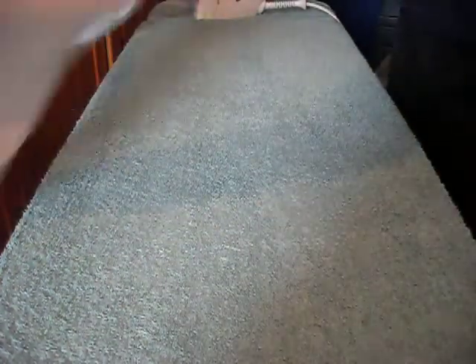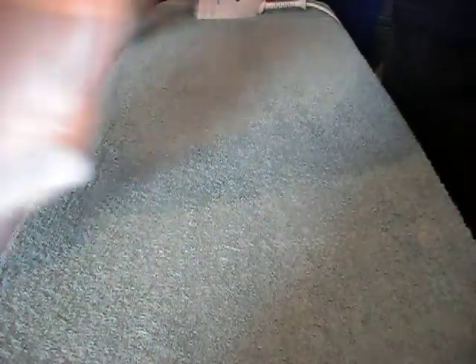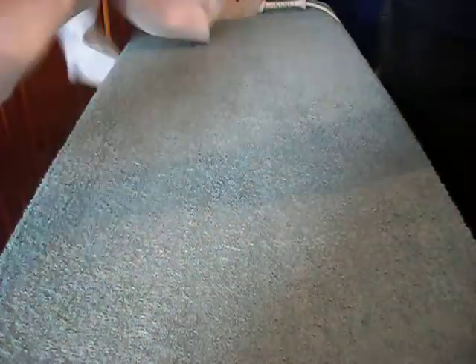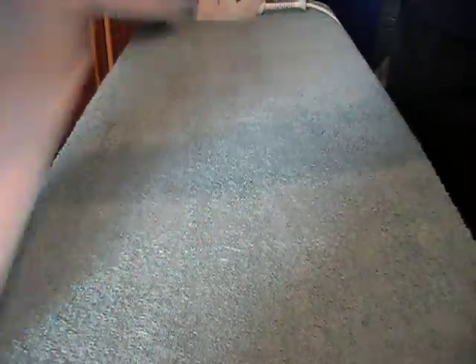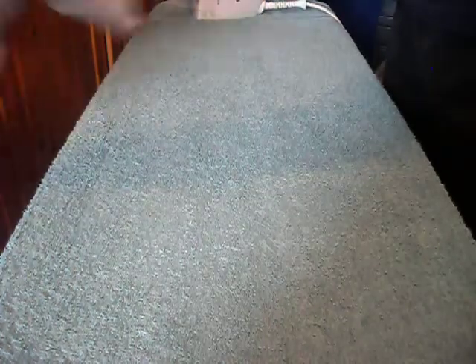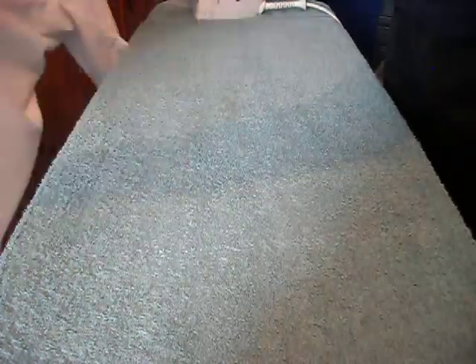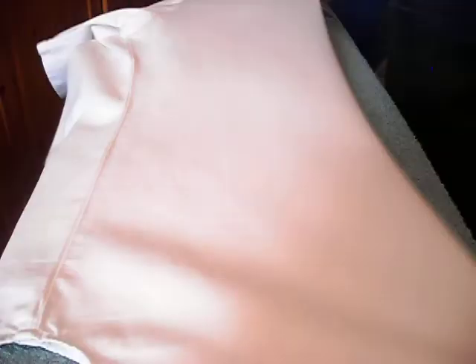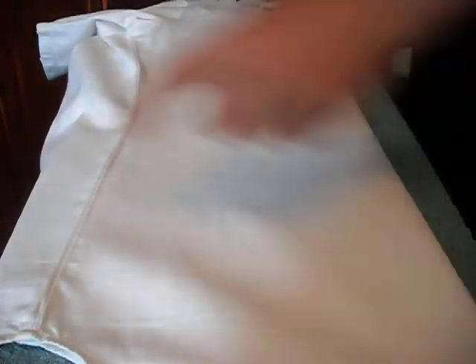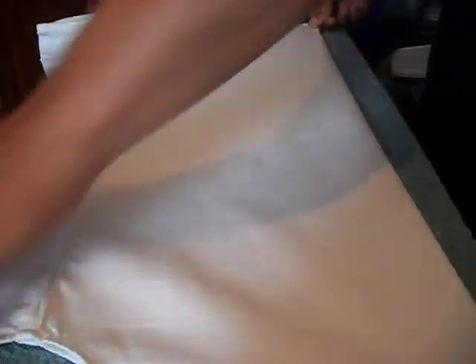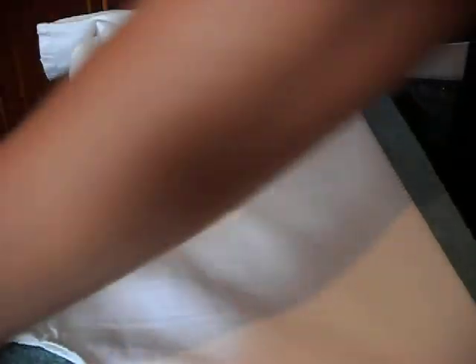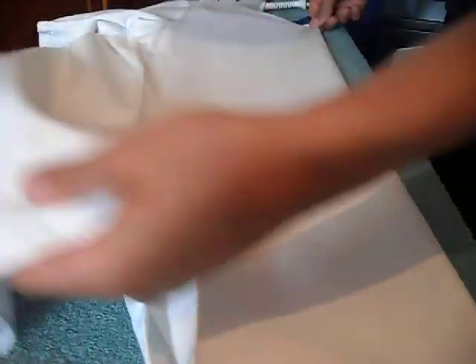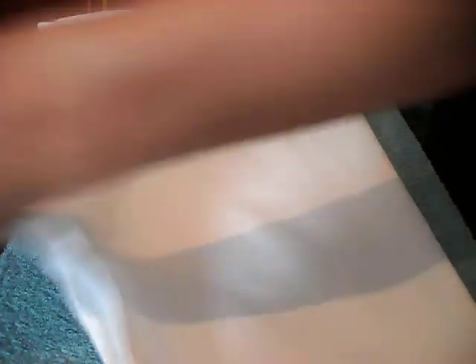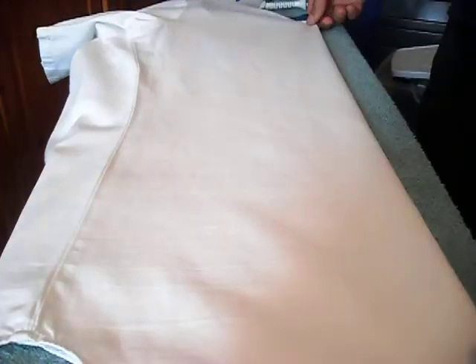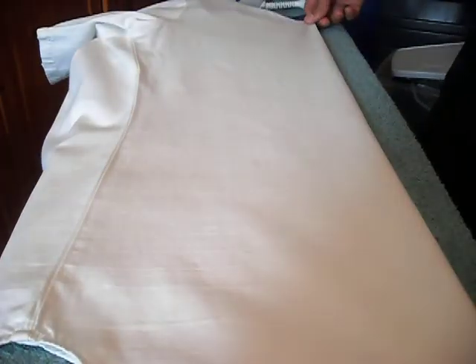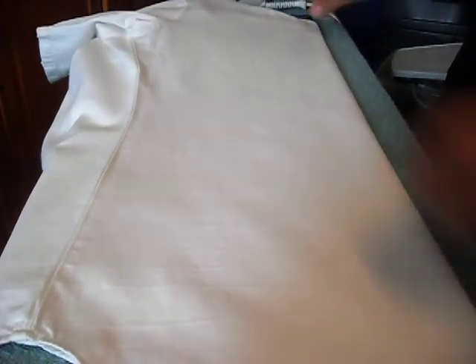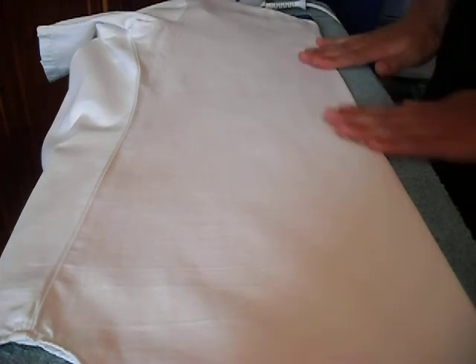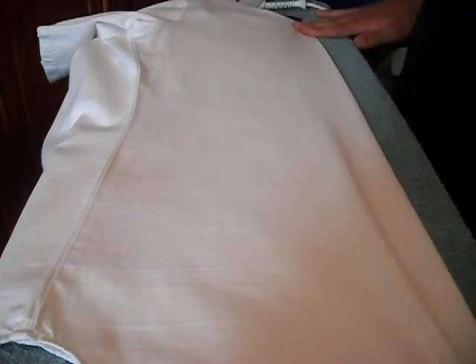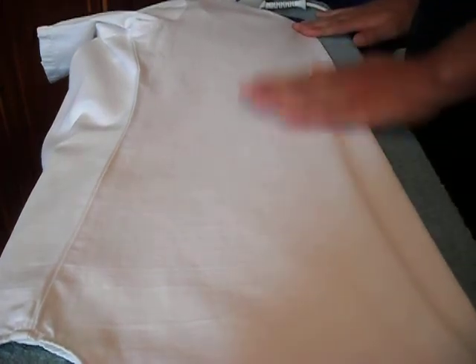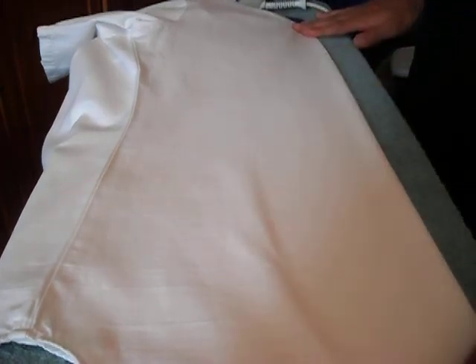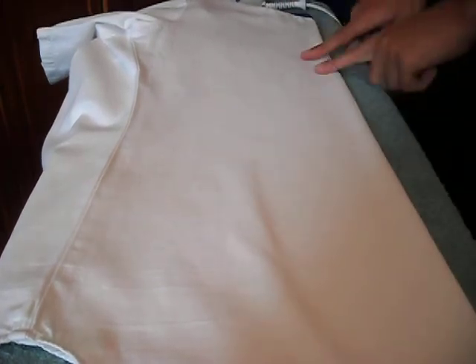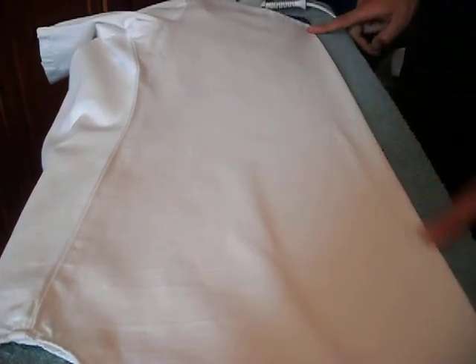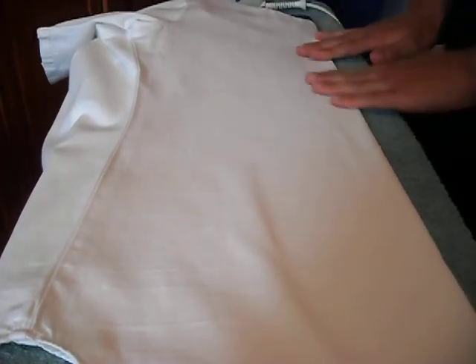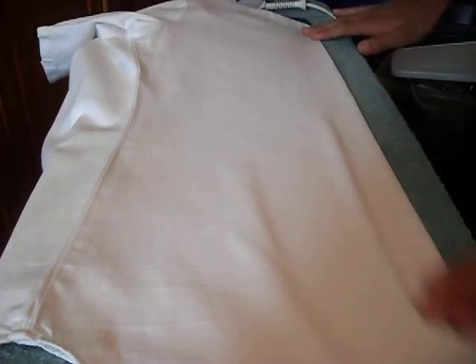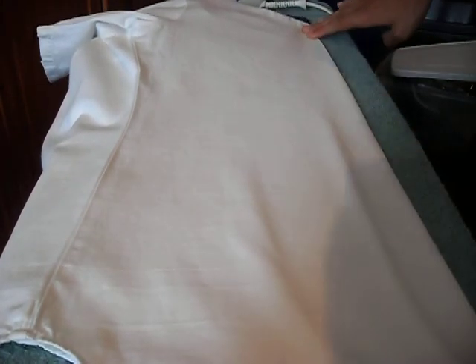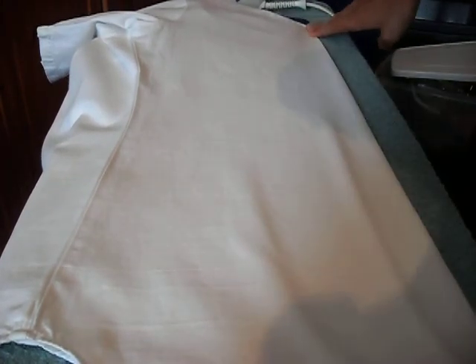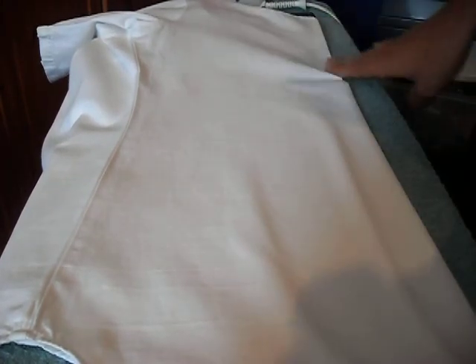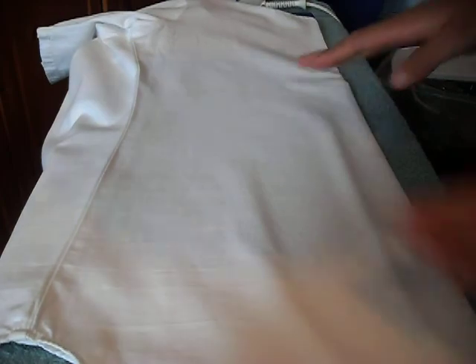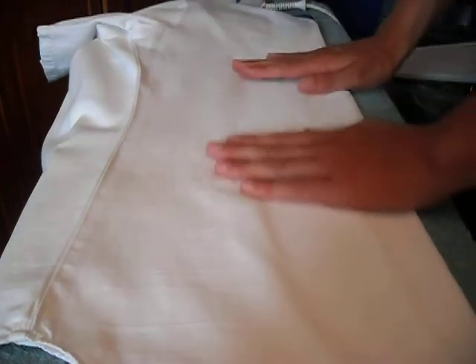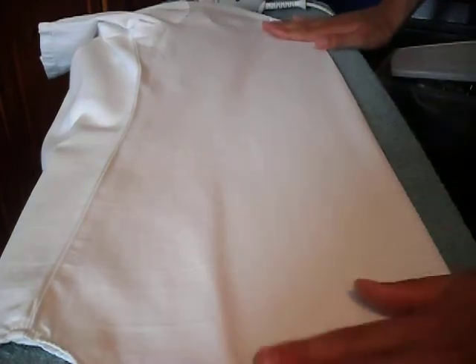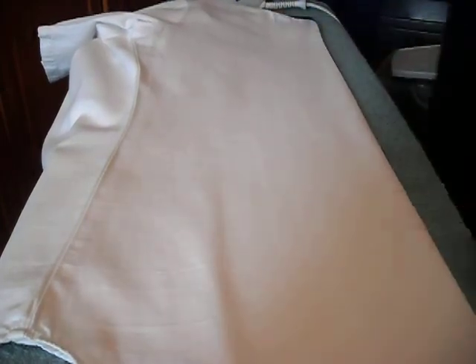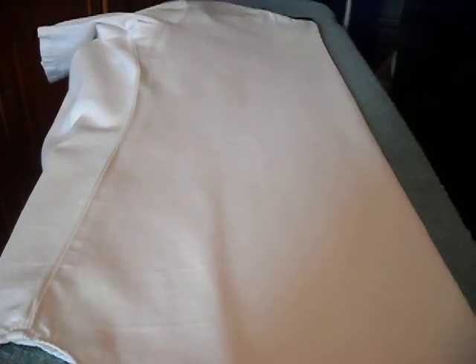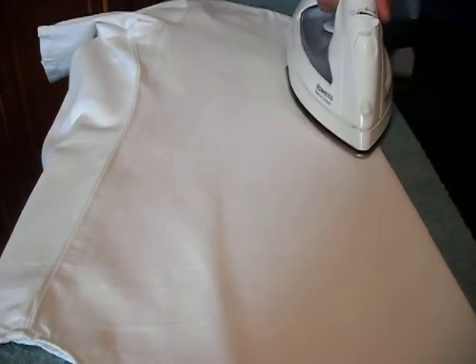Shake the white front out so the back is taken out. The back is hanging off the ironing board and we just have the pinched line on the front of the white front. When you have the pinched line you can then iron down it.